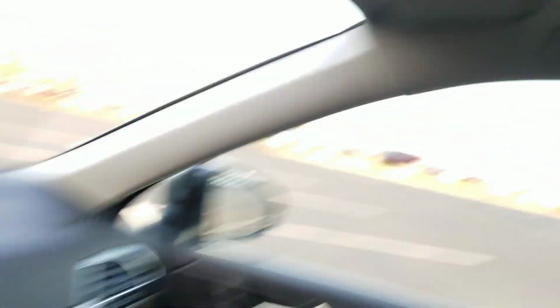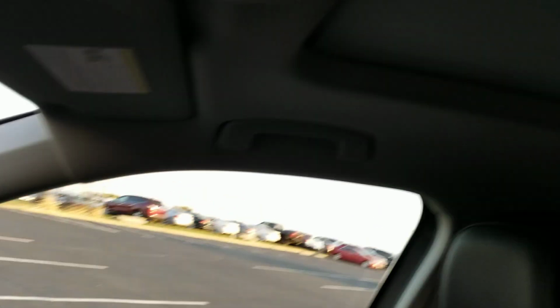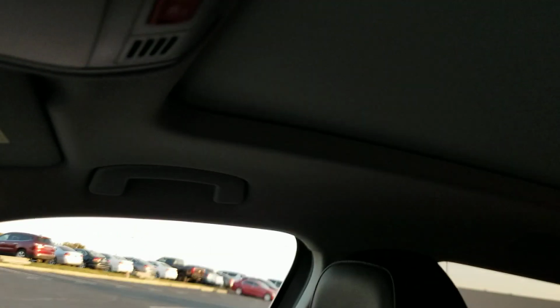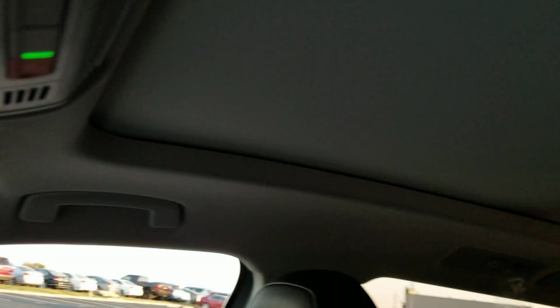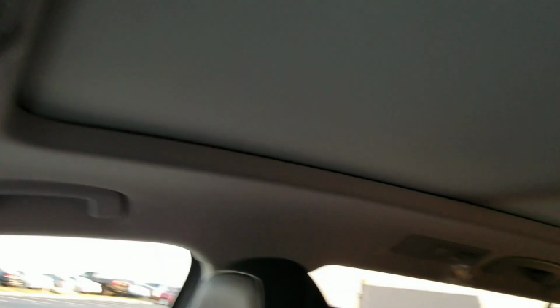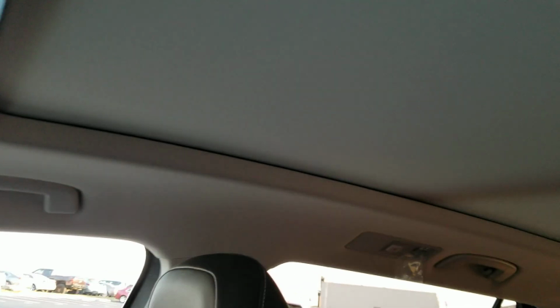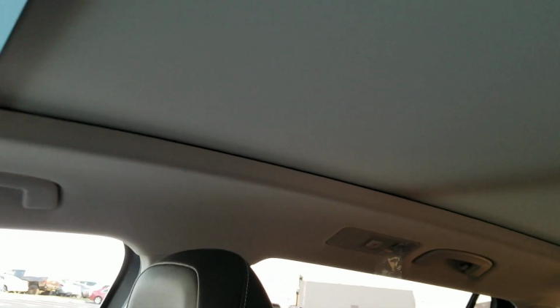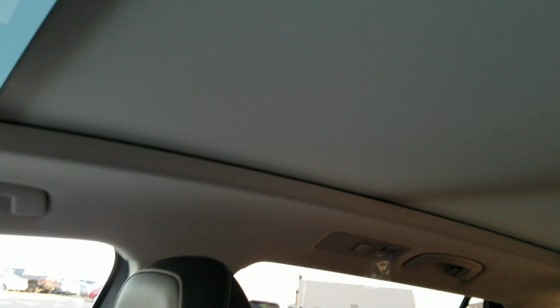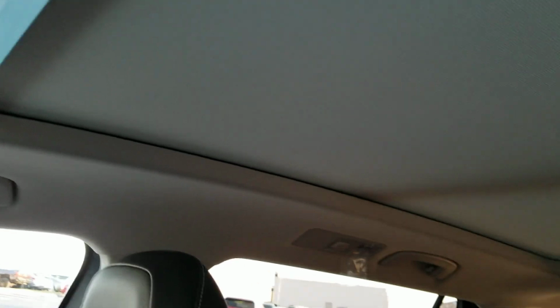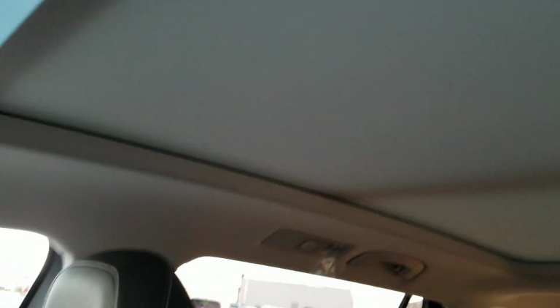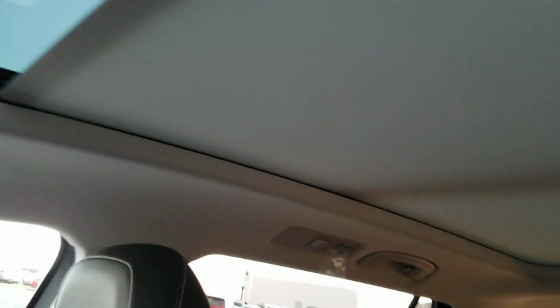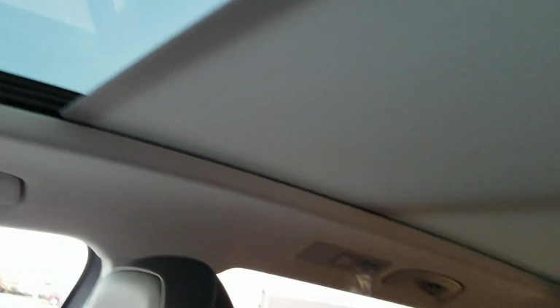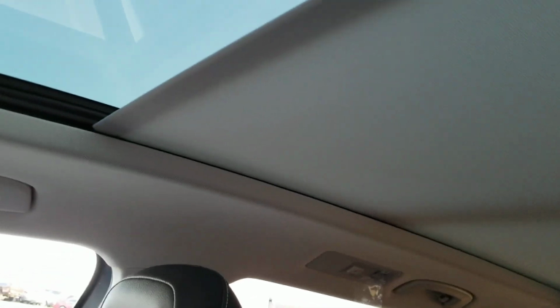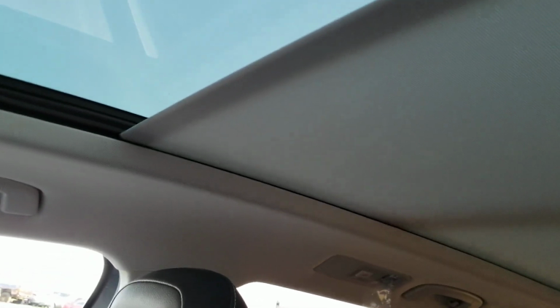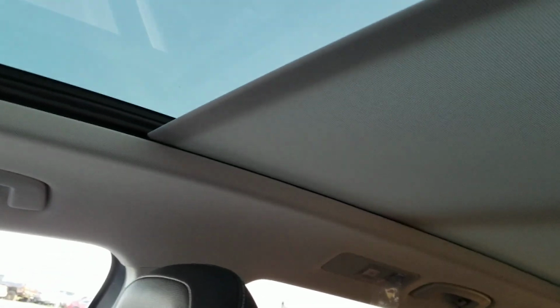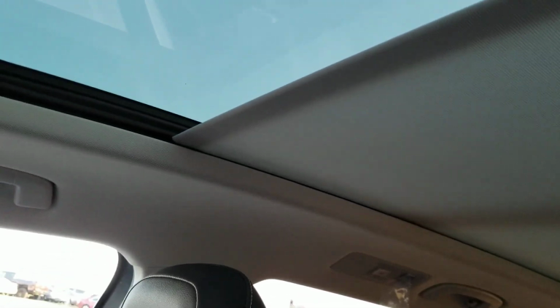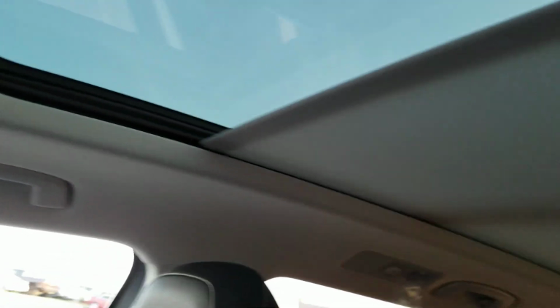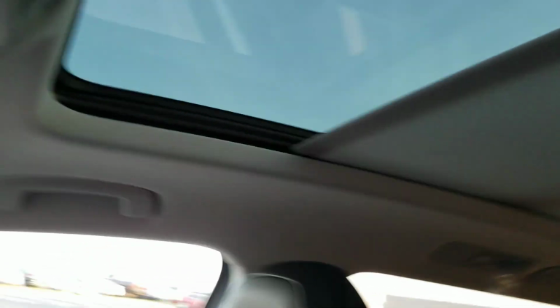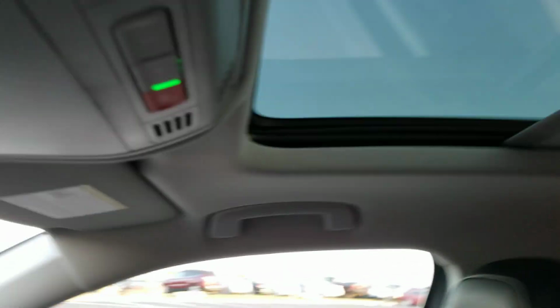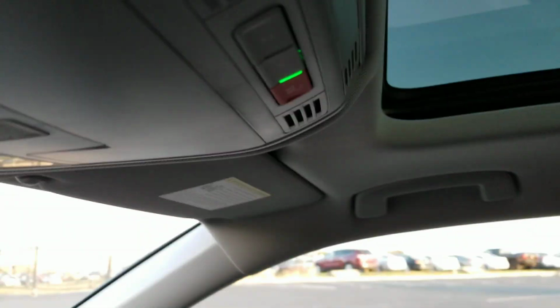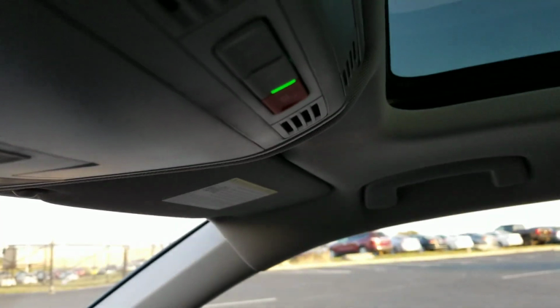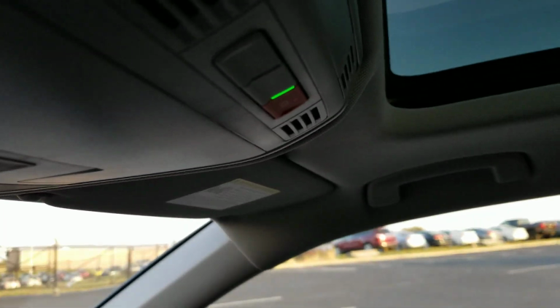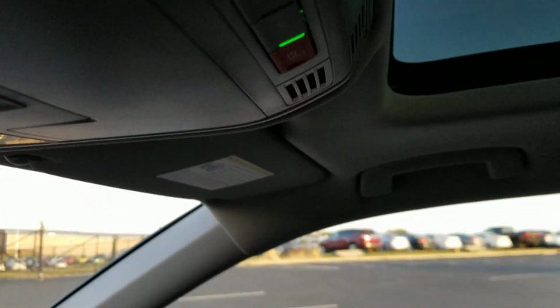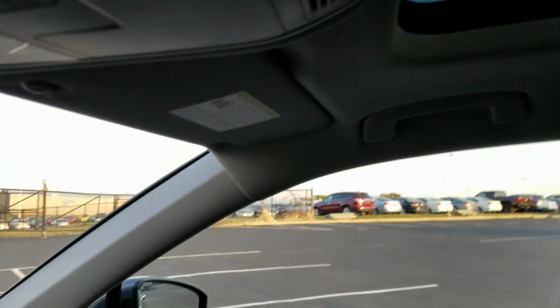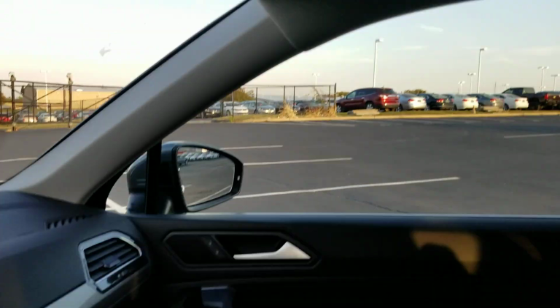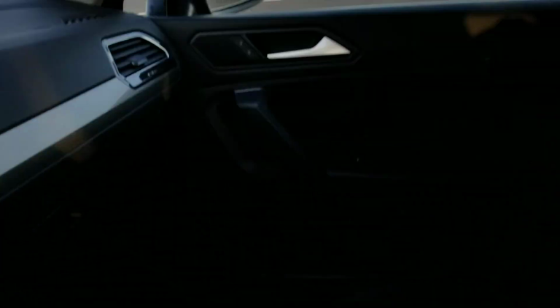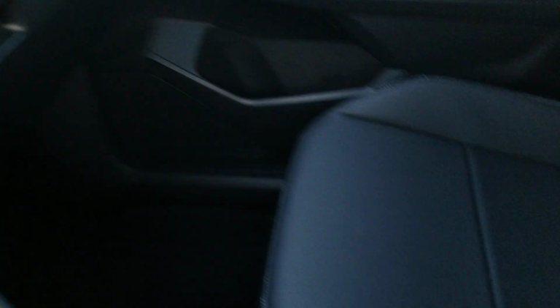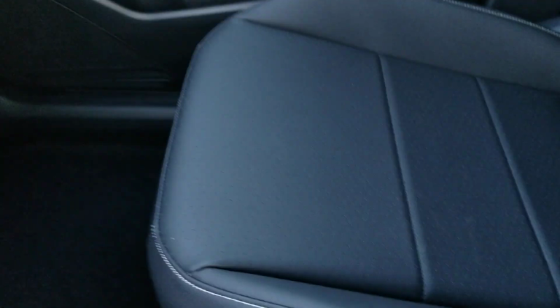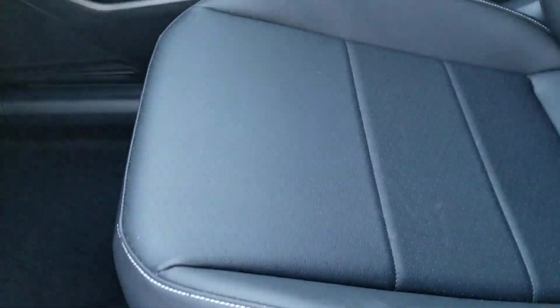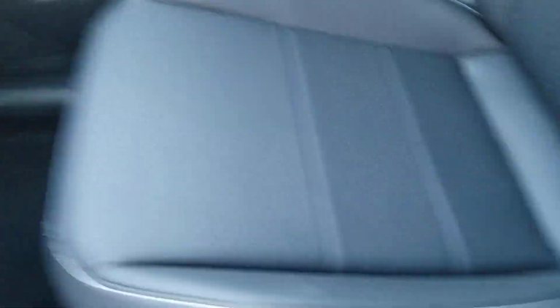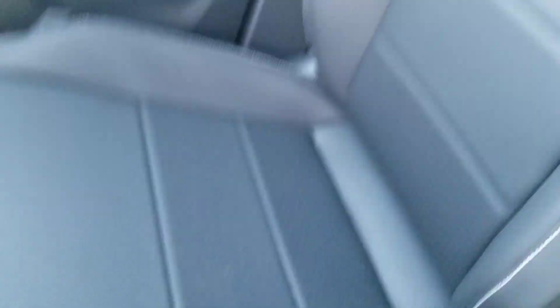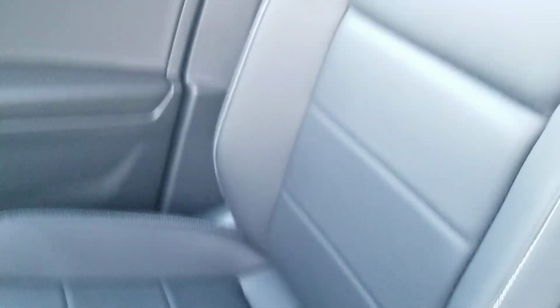Giant panoramic sunroof in this one, with a sunshade. Carnet is free for five years. There's a look at the seats here.